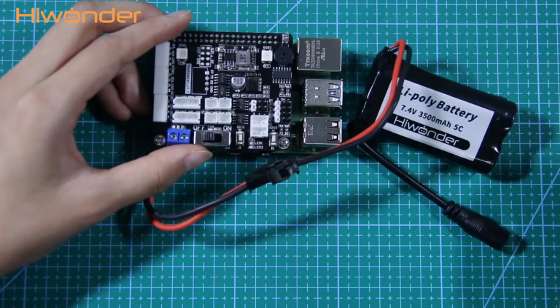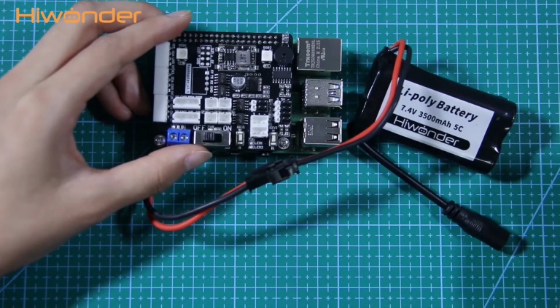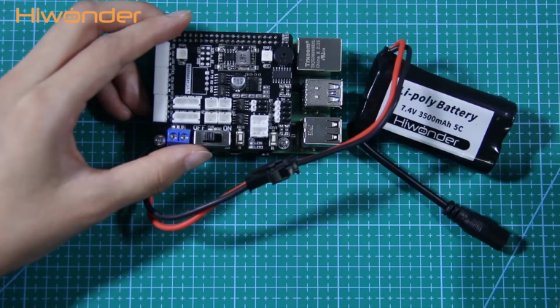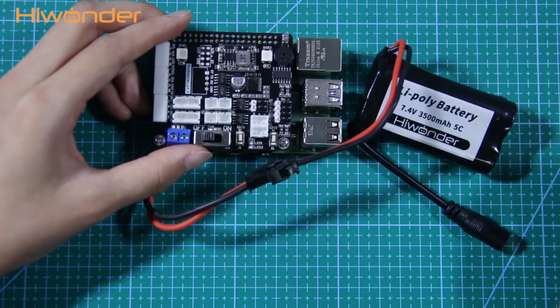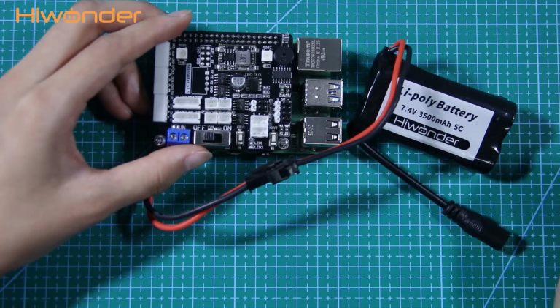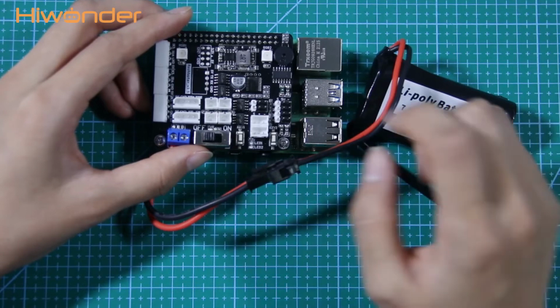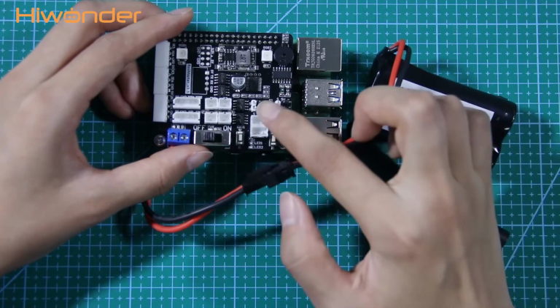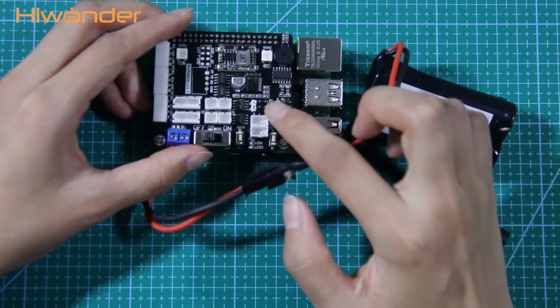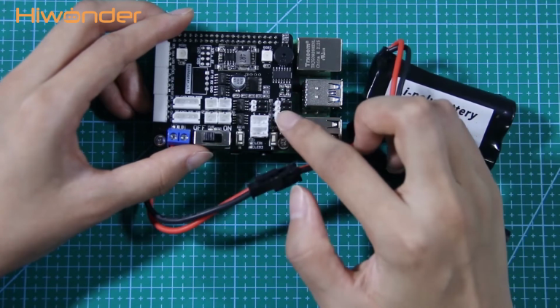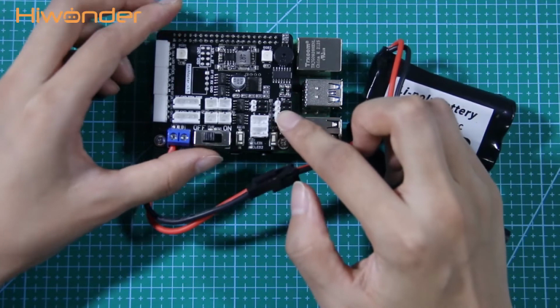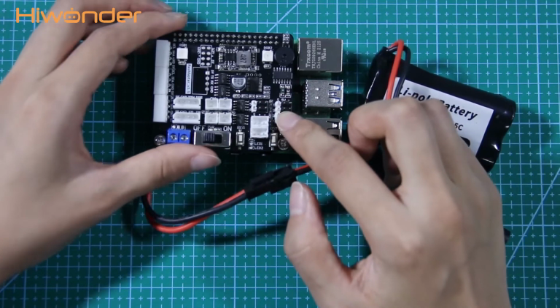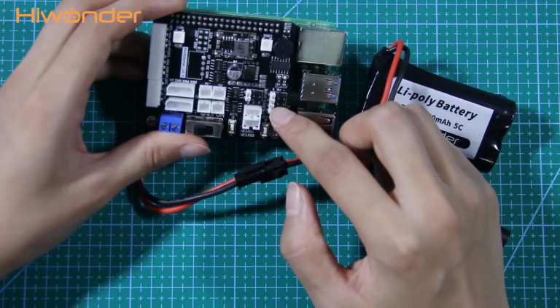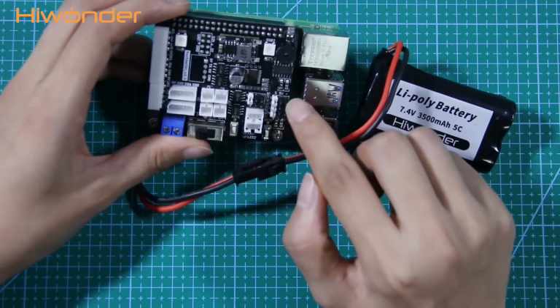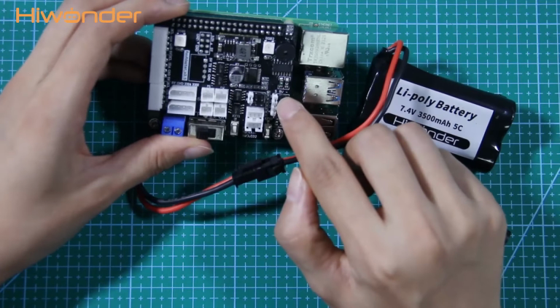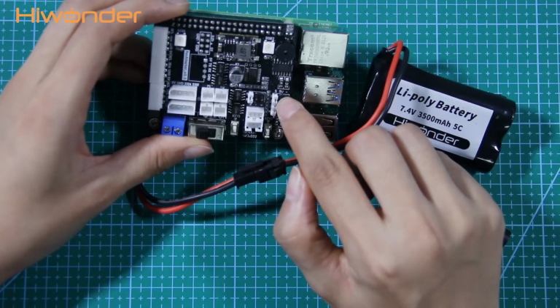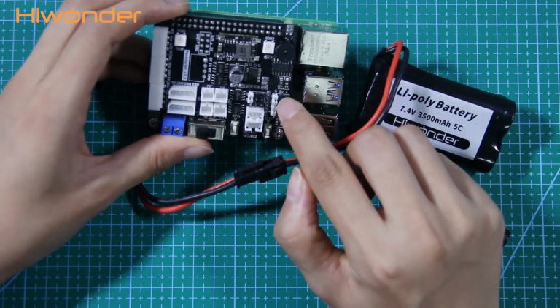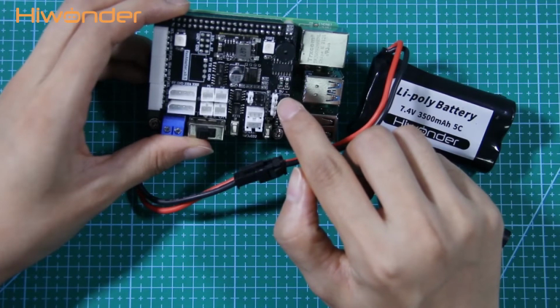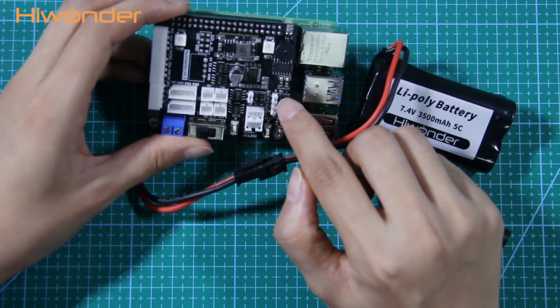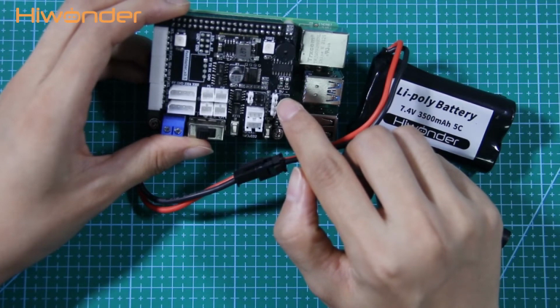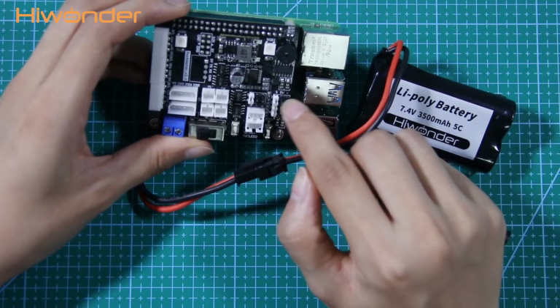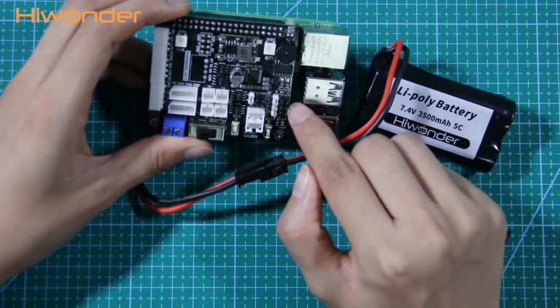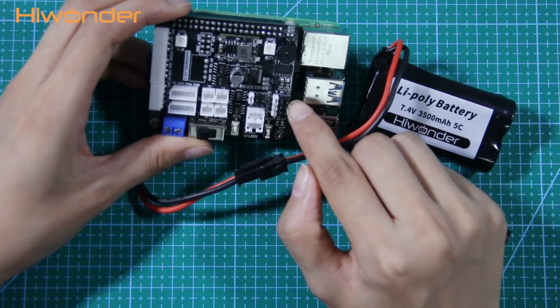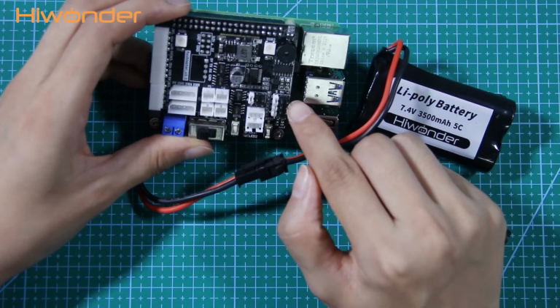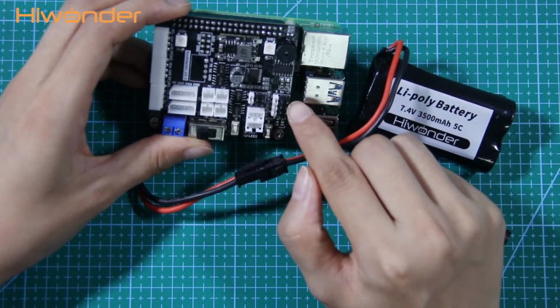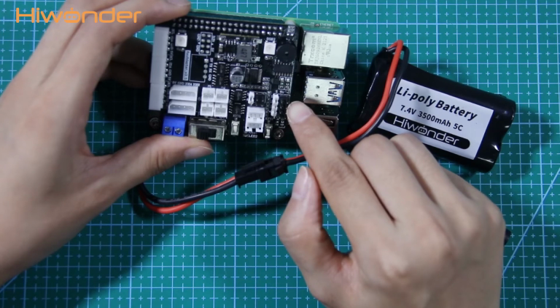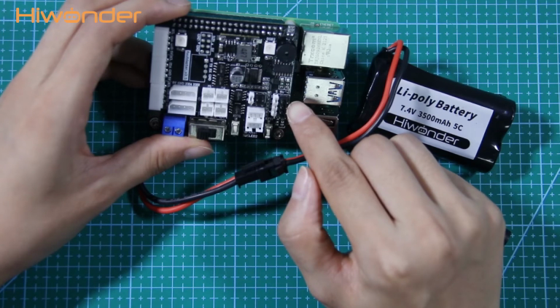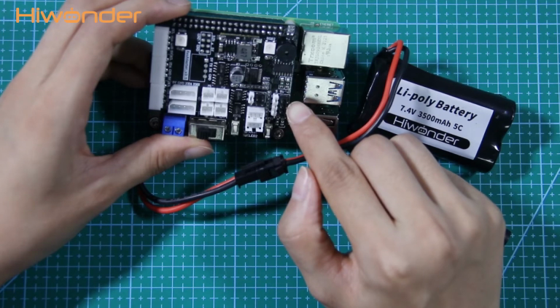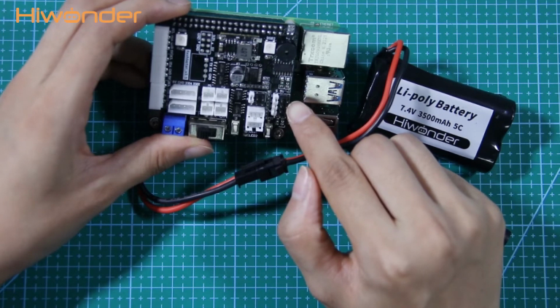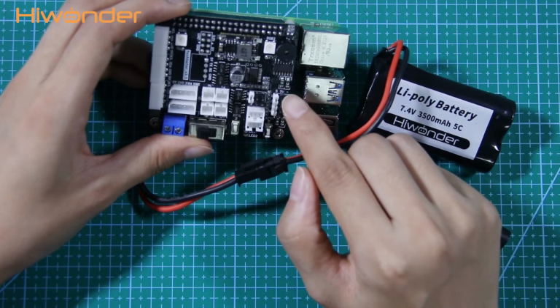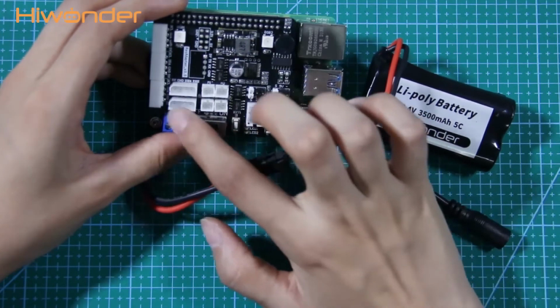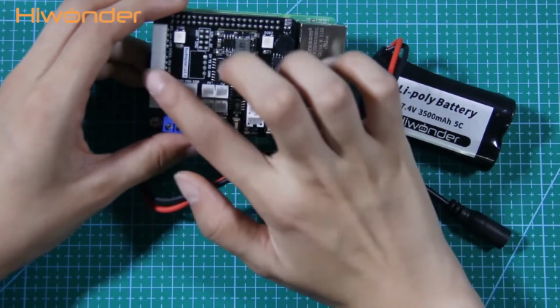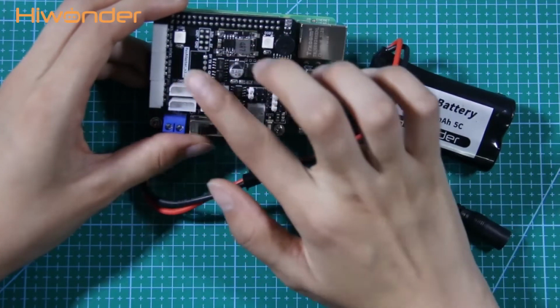Next, let's go over the DCS ports. Look at the servo port: the SN pin connects with the servo signal terminal, the 5V pin connects with the servo positive pole, and the right pin connects with the servo negative pole.